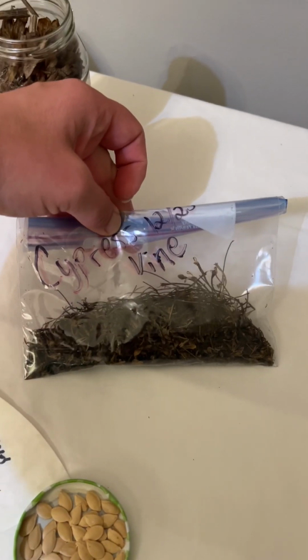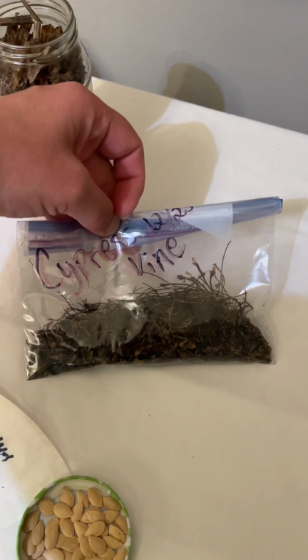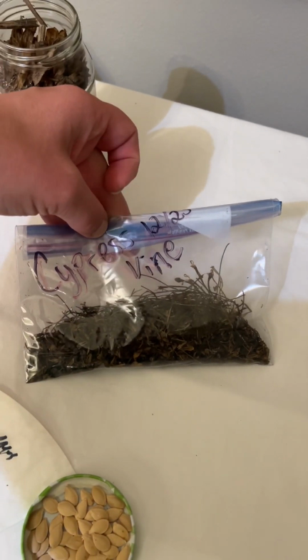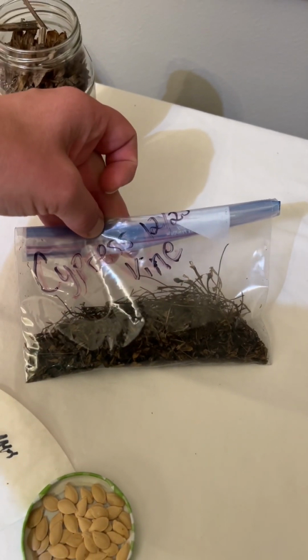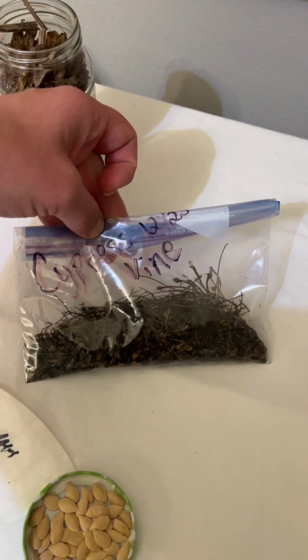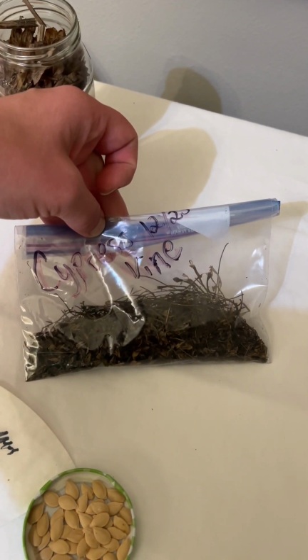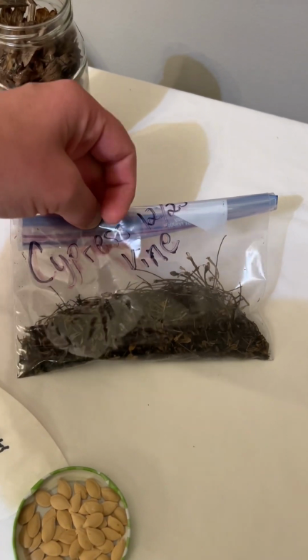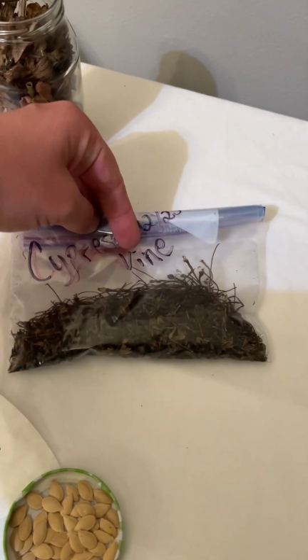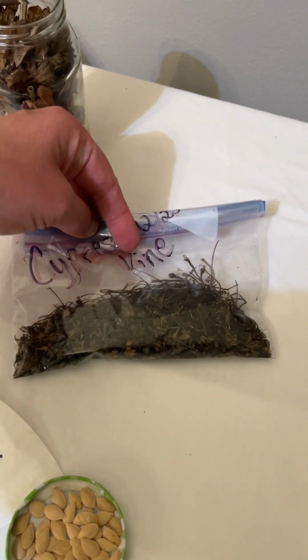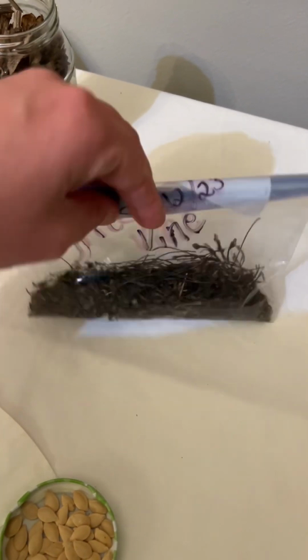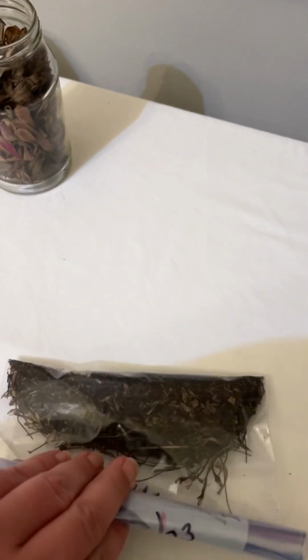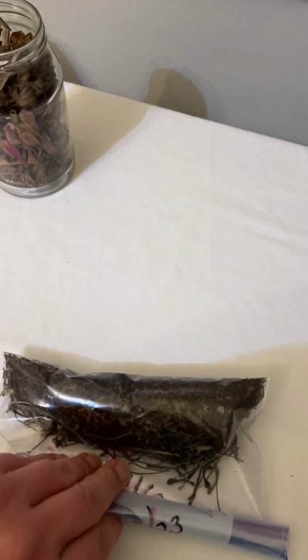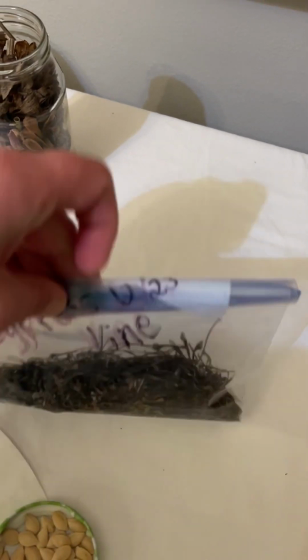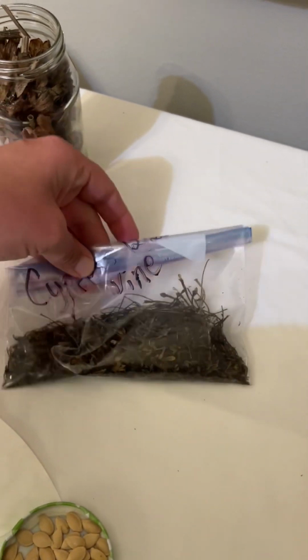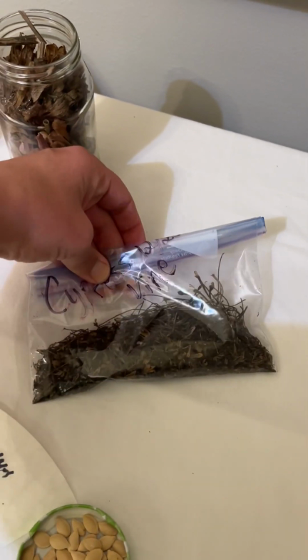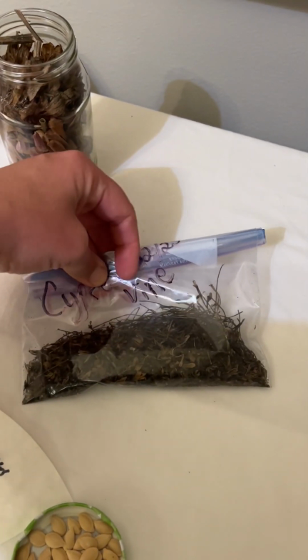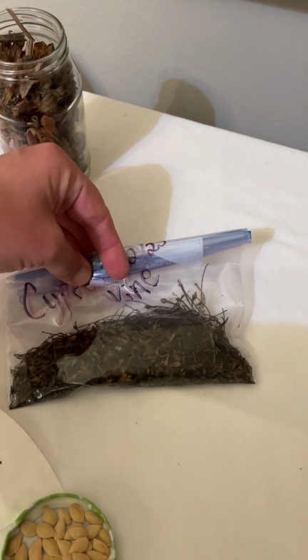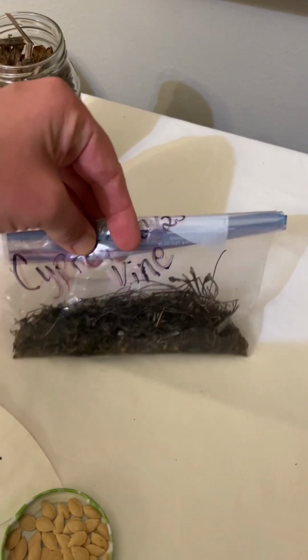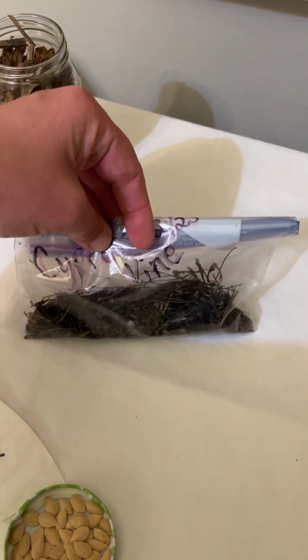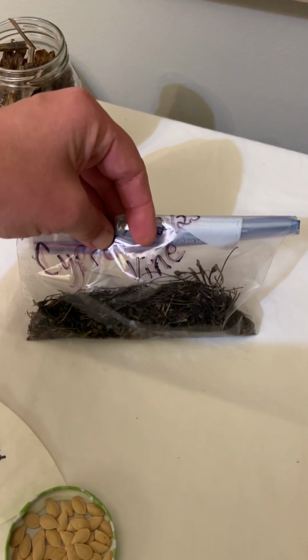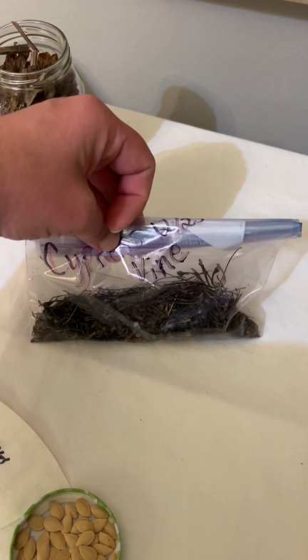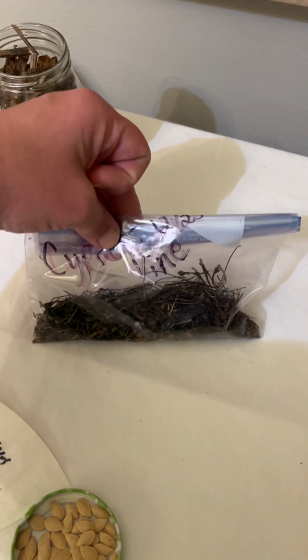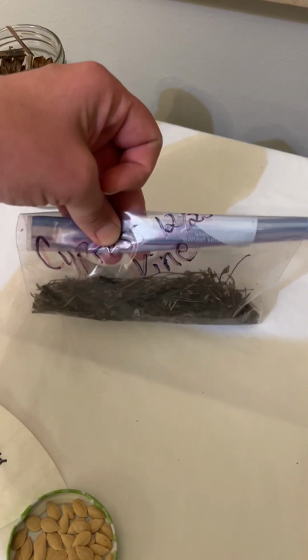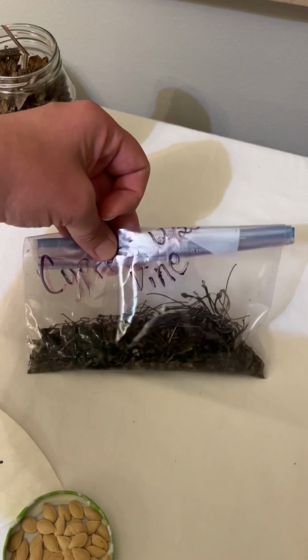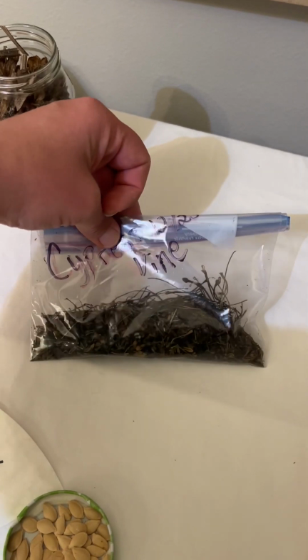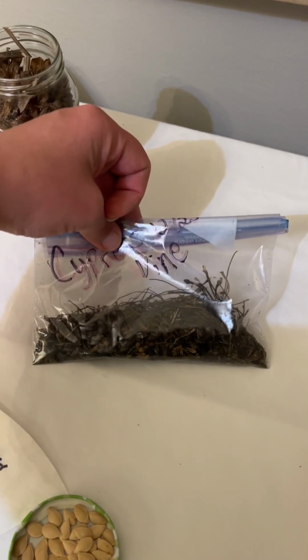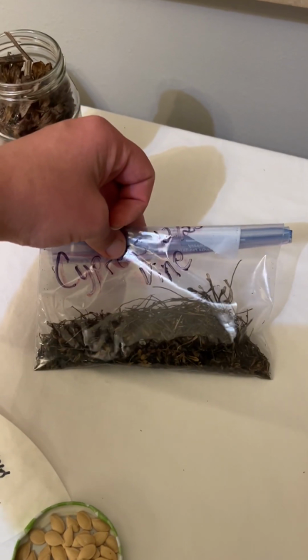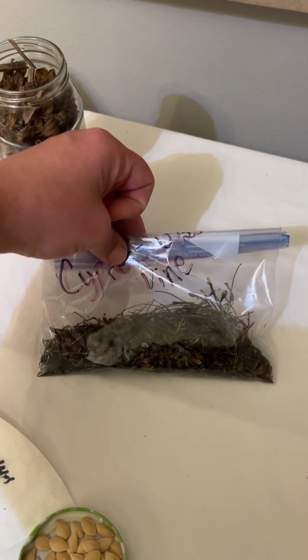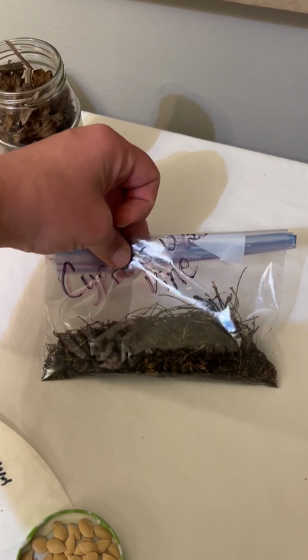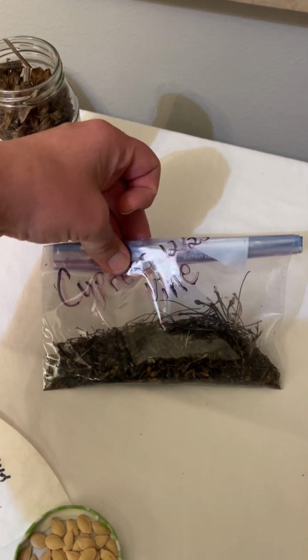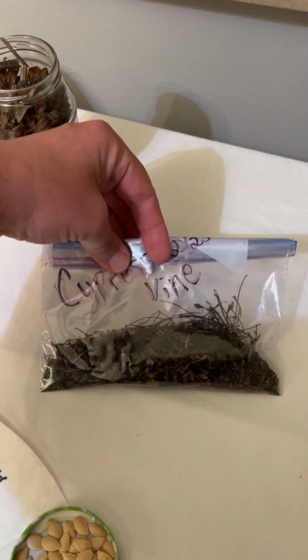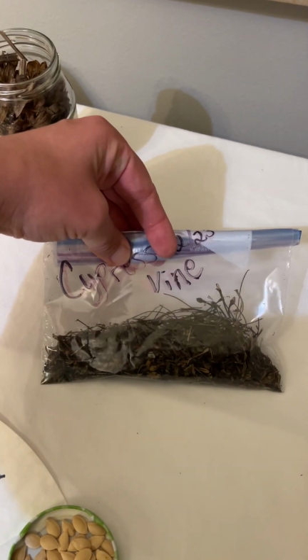These are the cypress vine seeds I collected from yesterday, and I was putting them on the windowsill and I decided that maybe I should share a thing or two with you about seed saving.